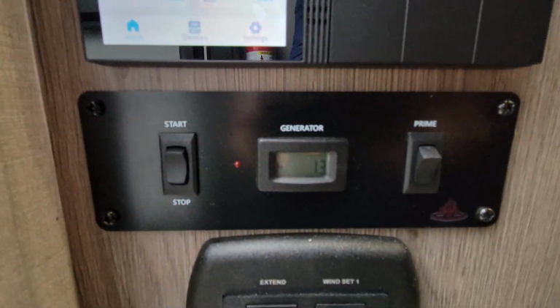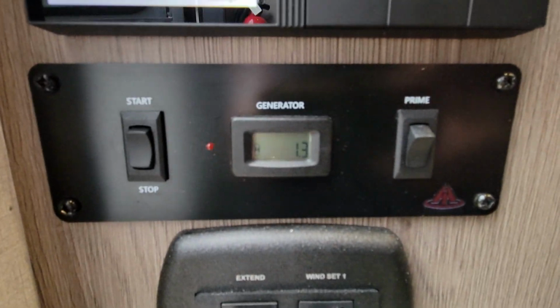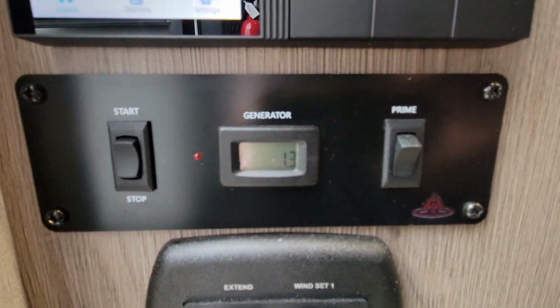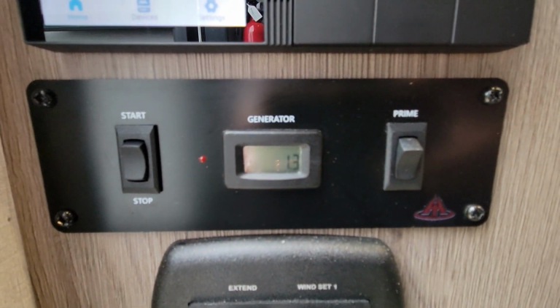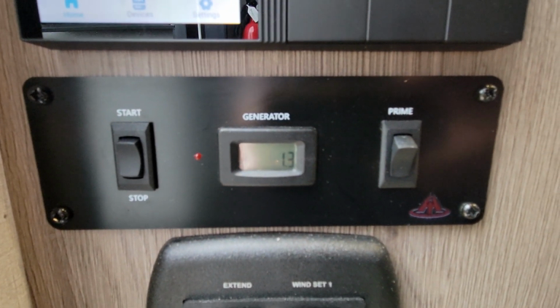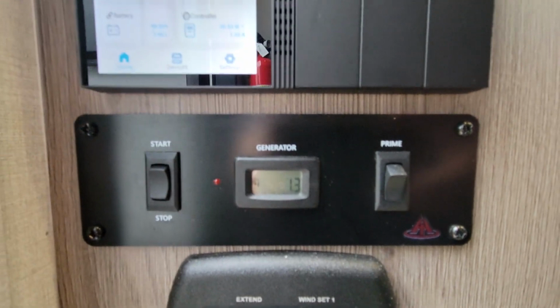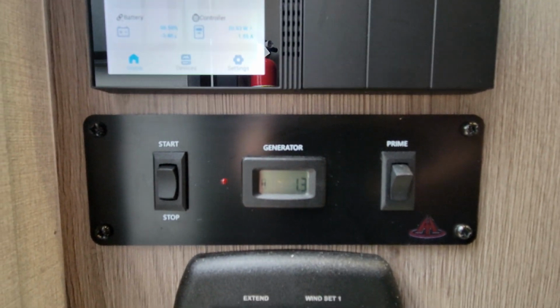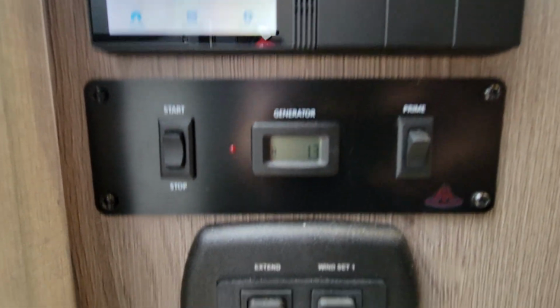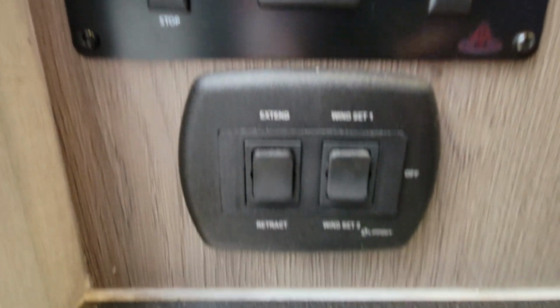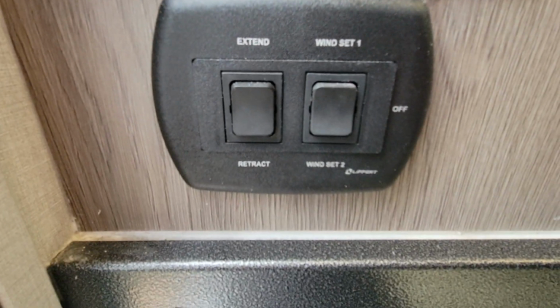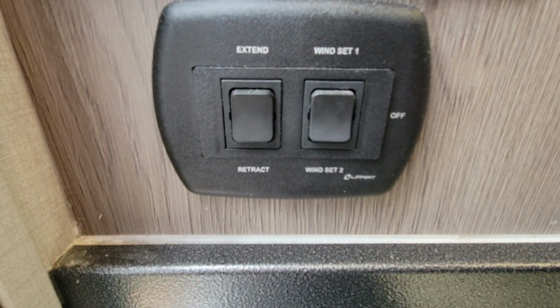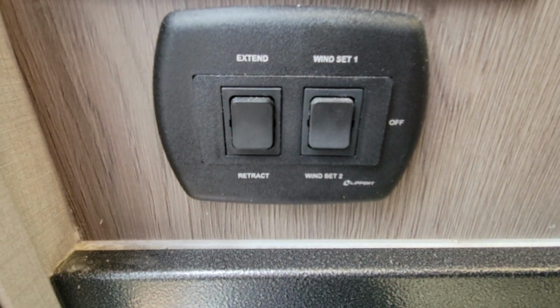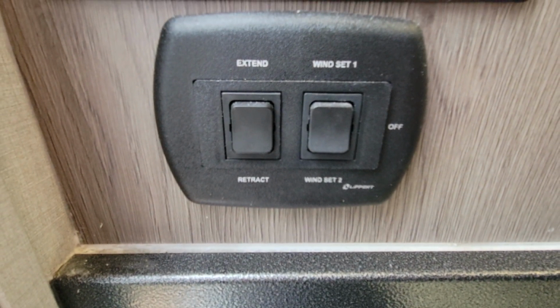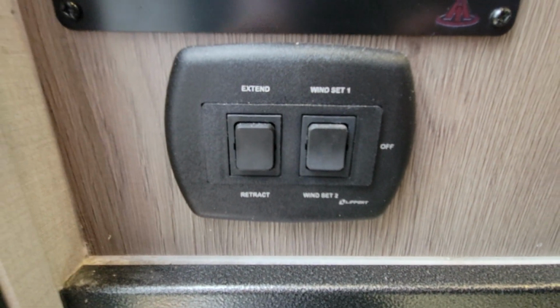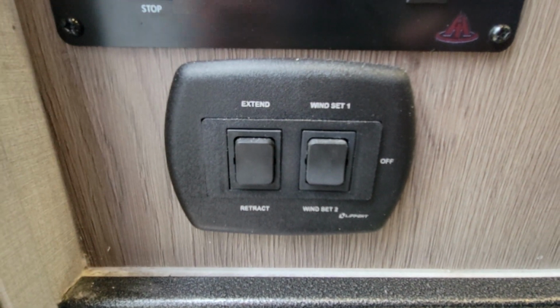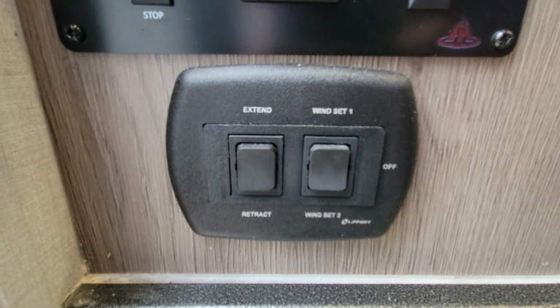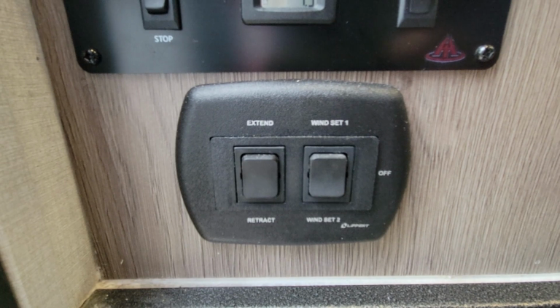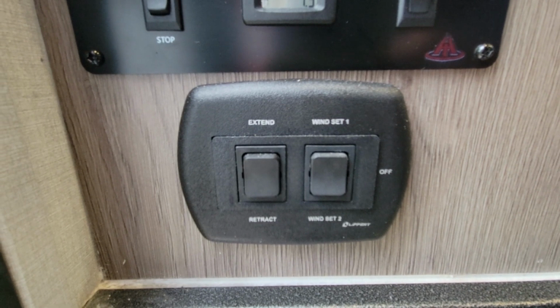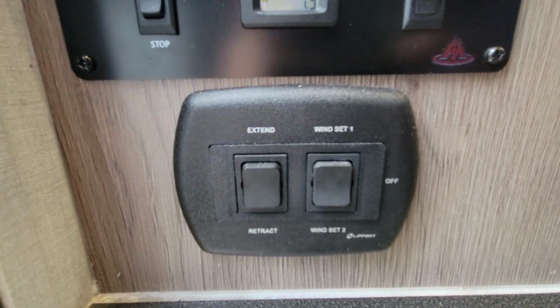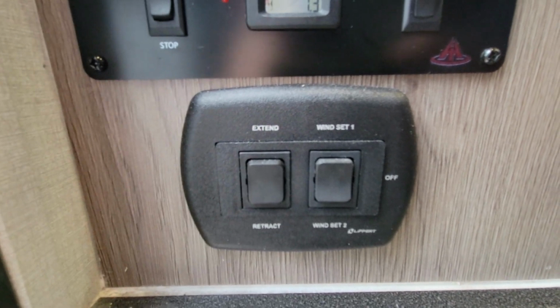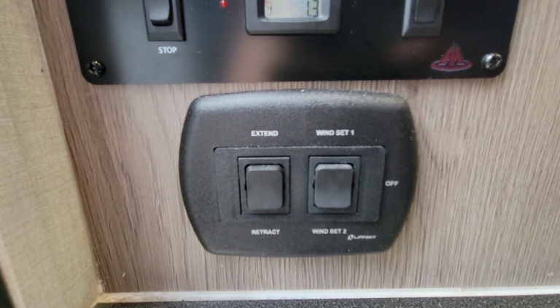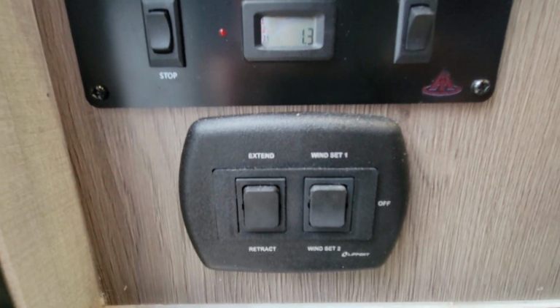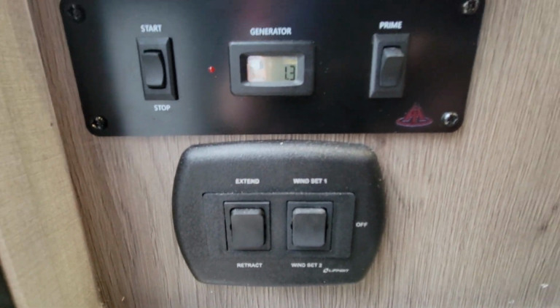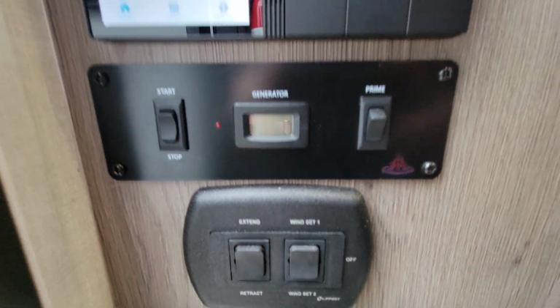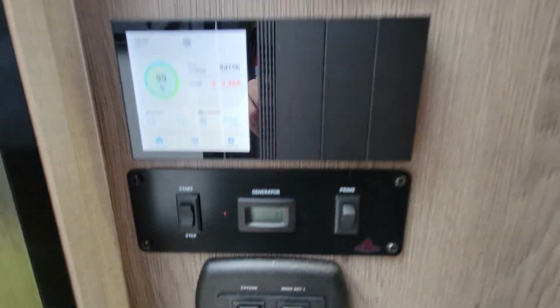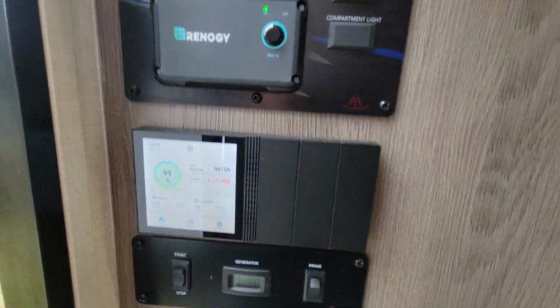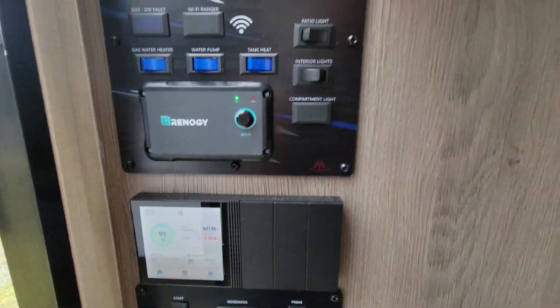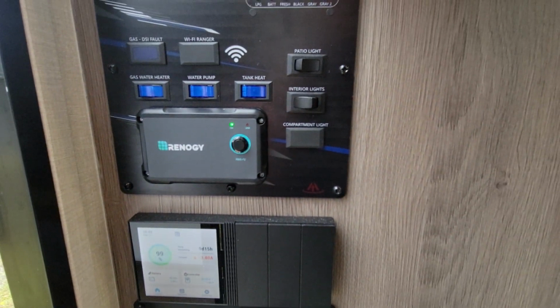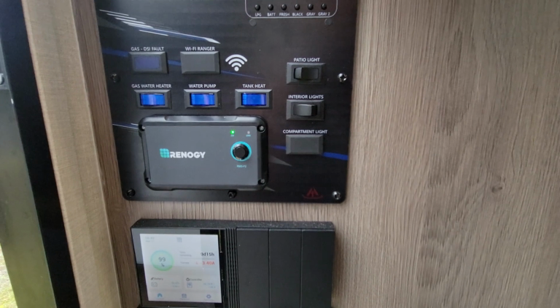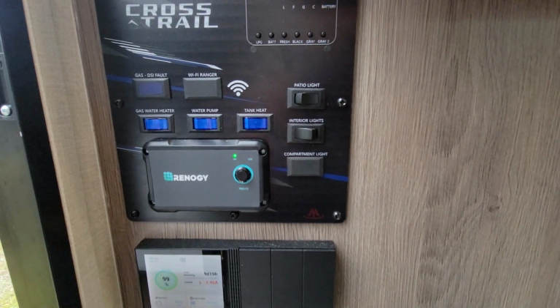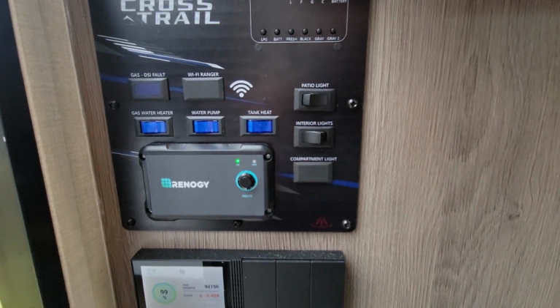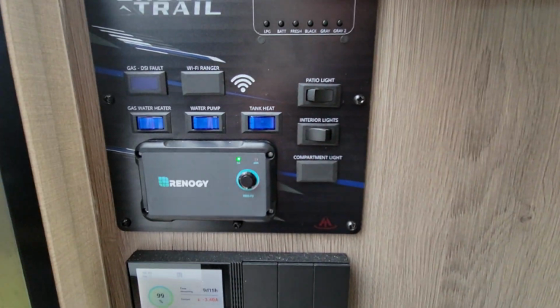A little further down you have your generator start button and your awning control. It does come with a Thule awning with LED lights in it. And that is video number four.